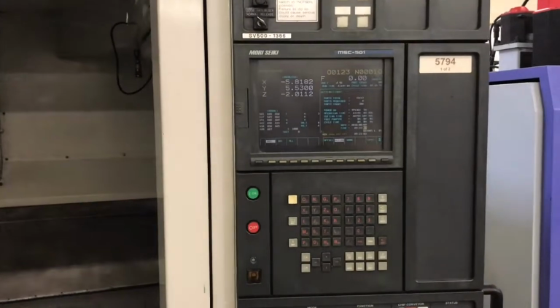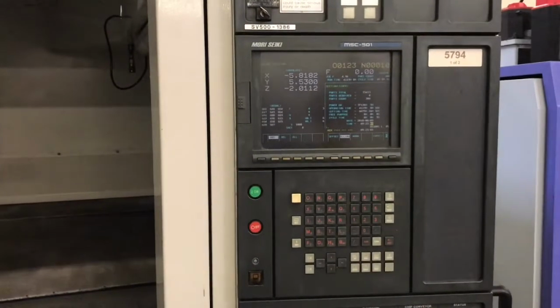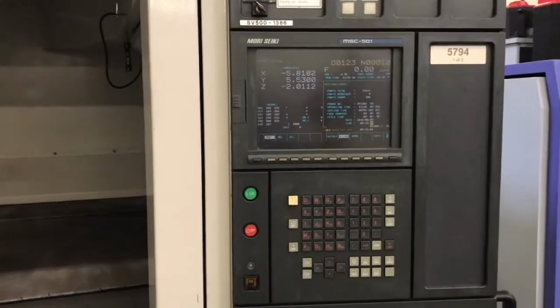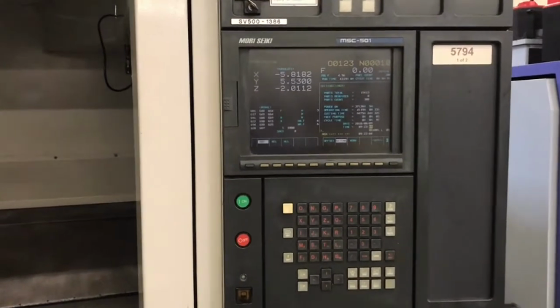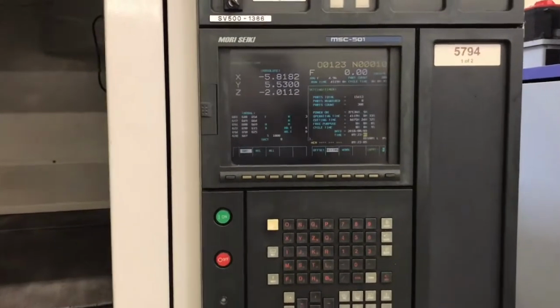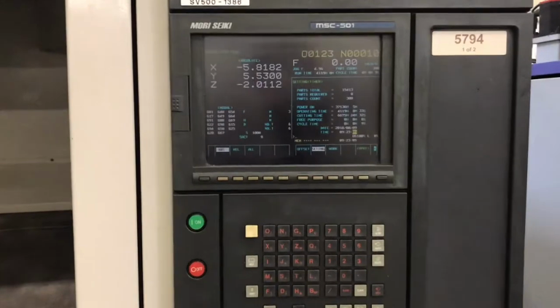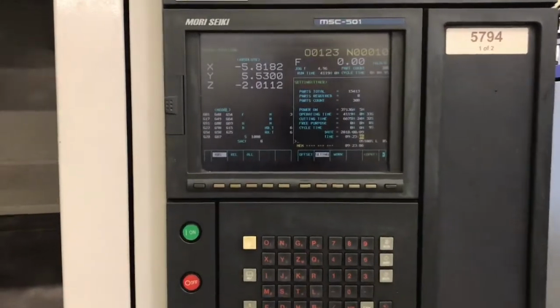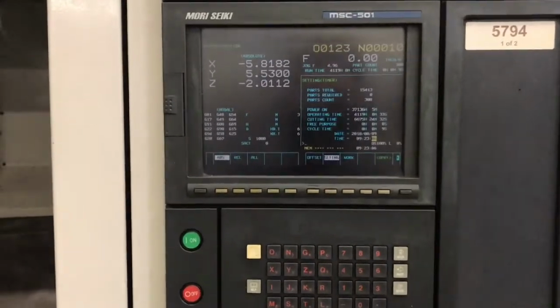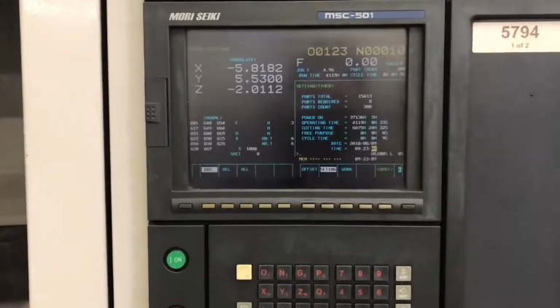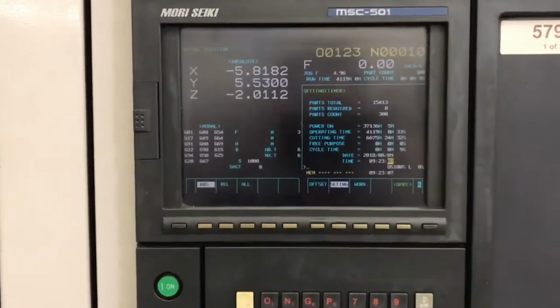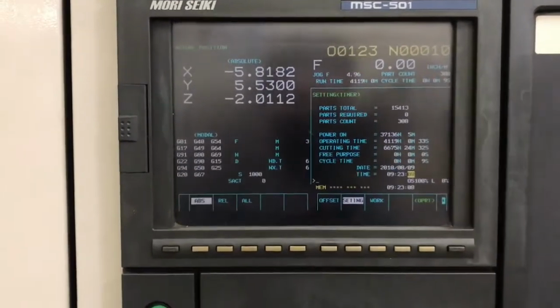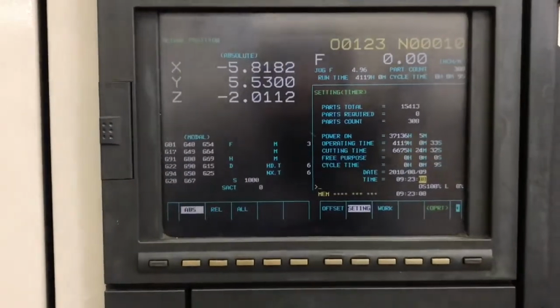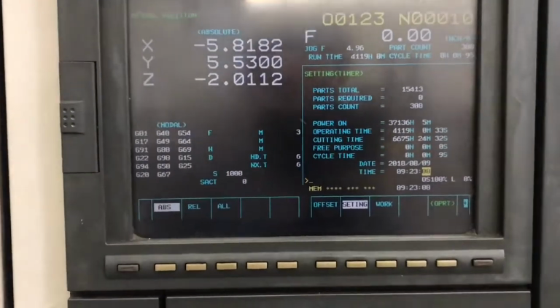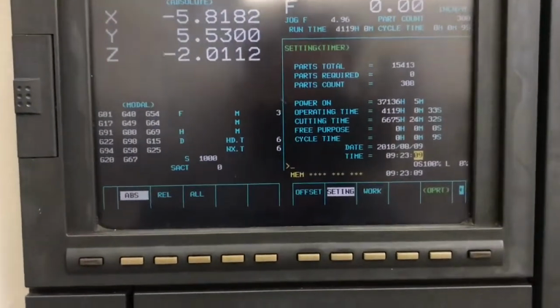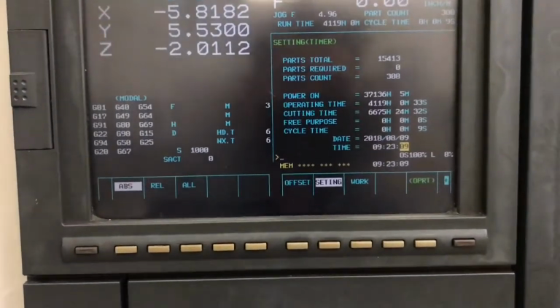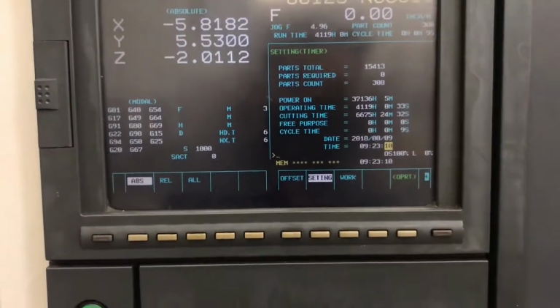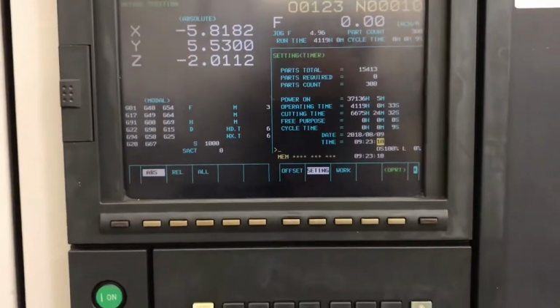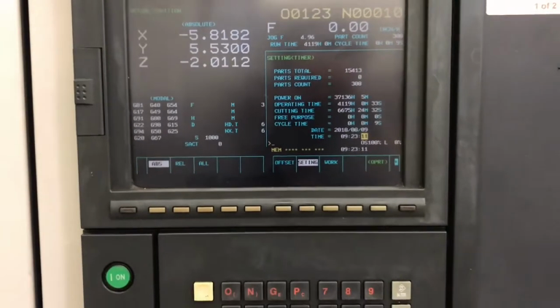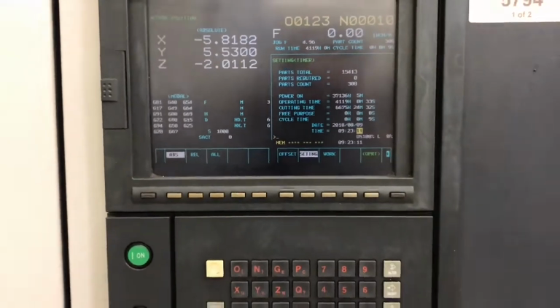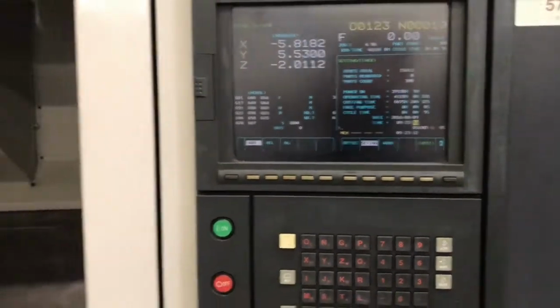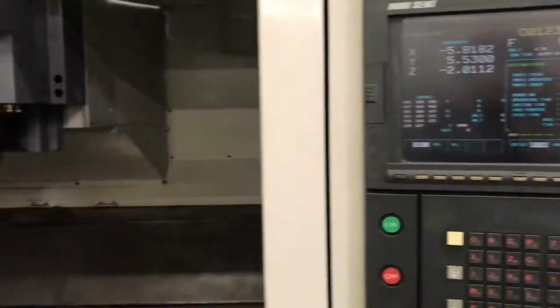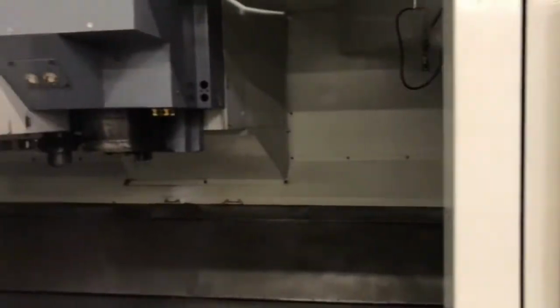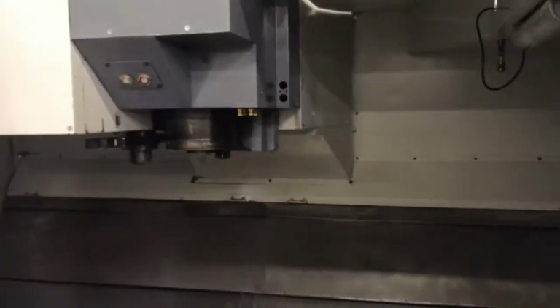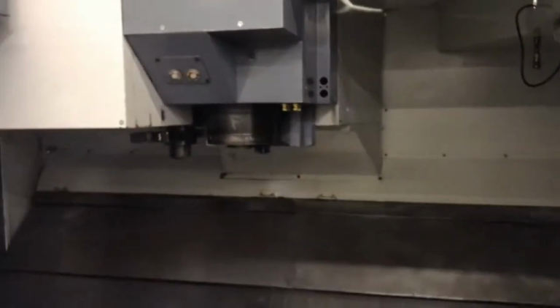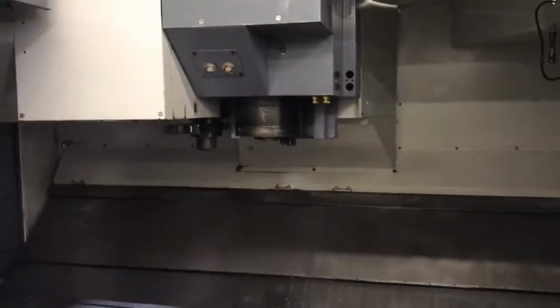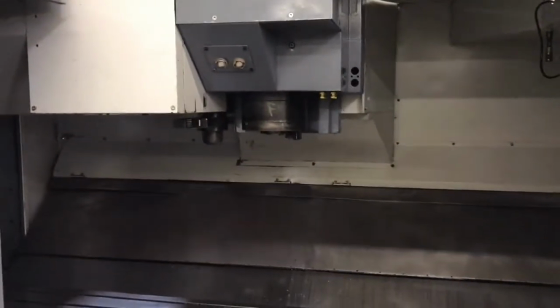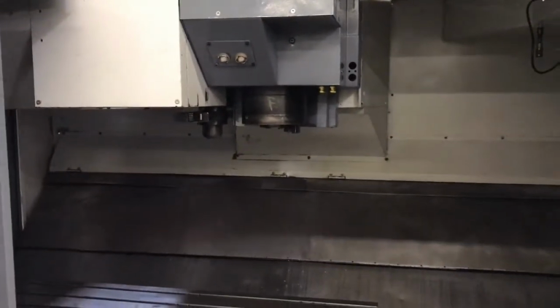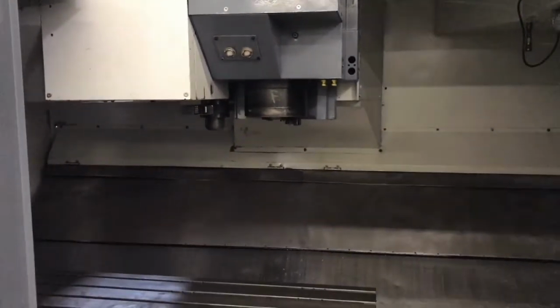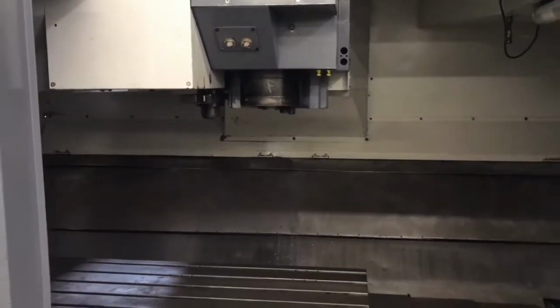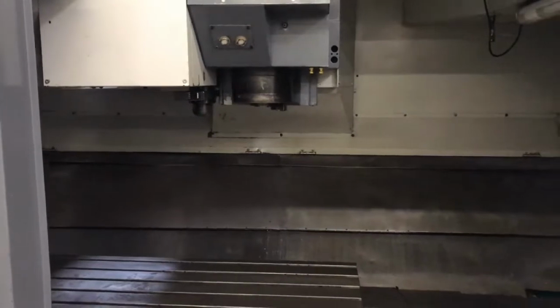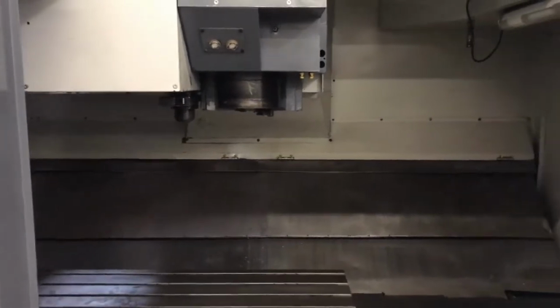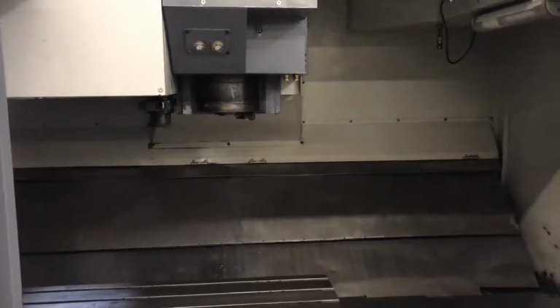We do have the hours on display. There you can see 6,600 cutting hours. All original paint inside and out.